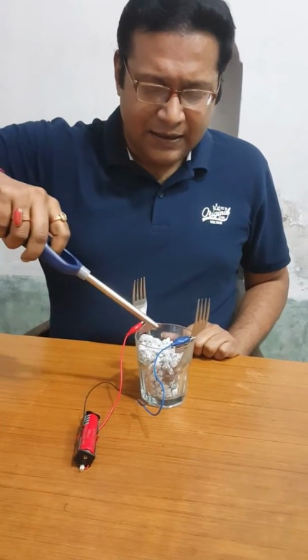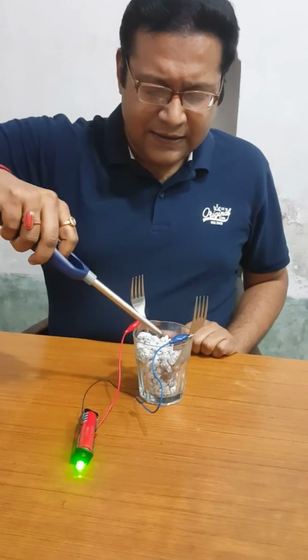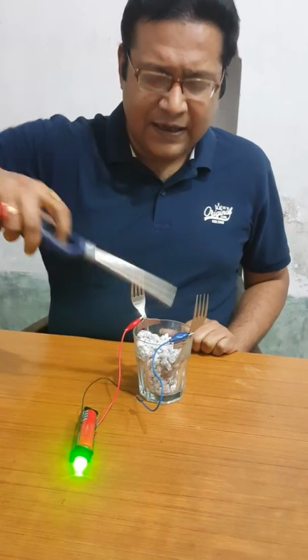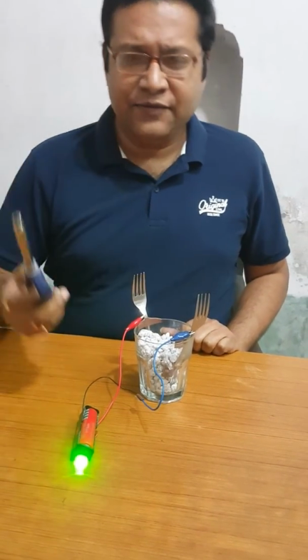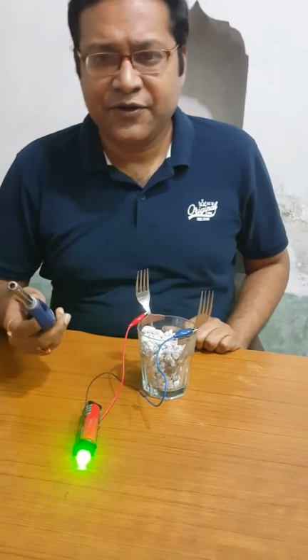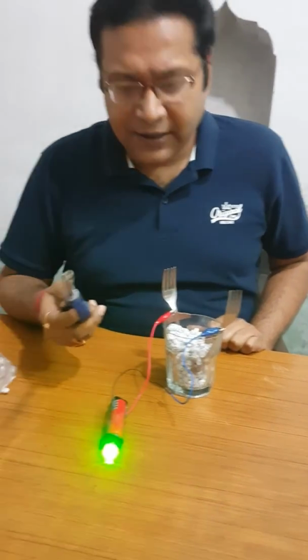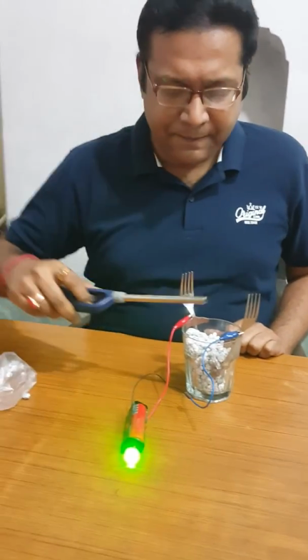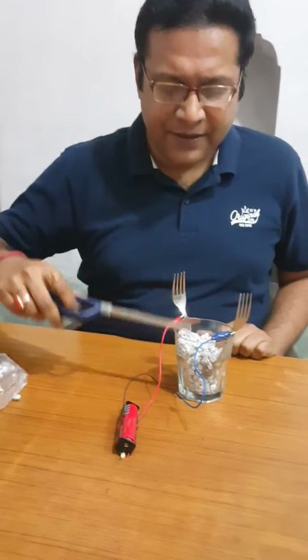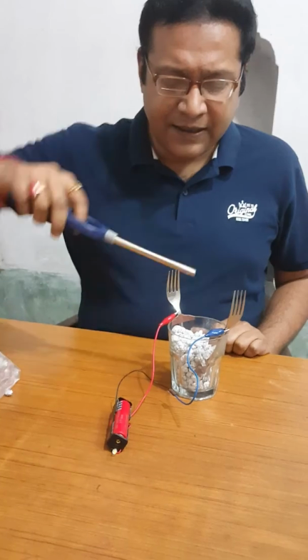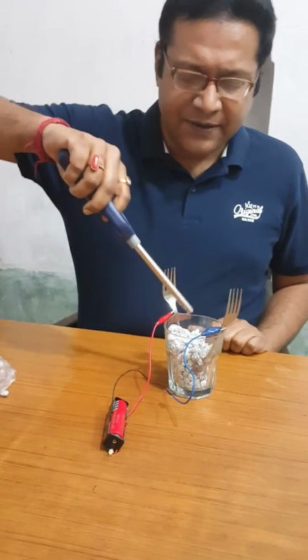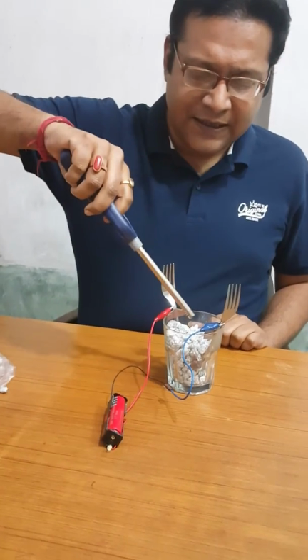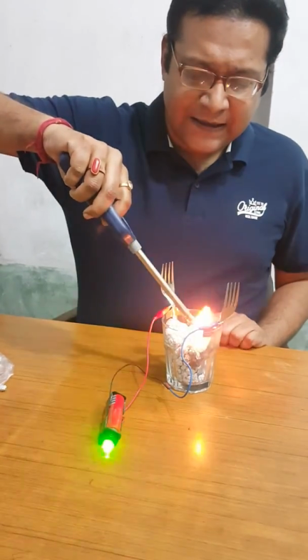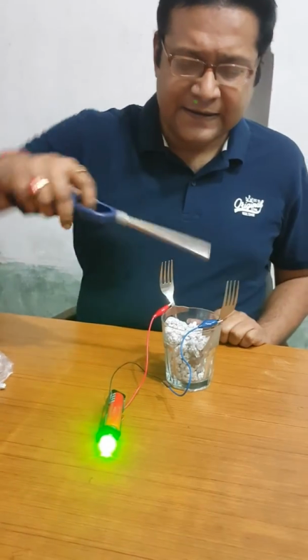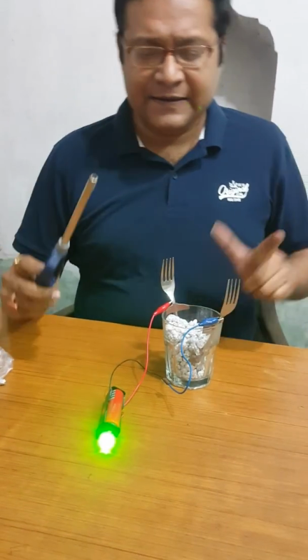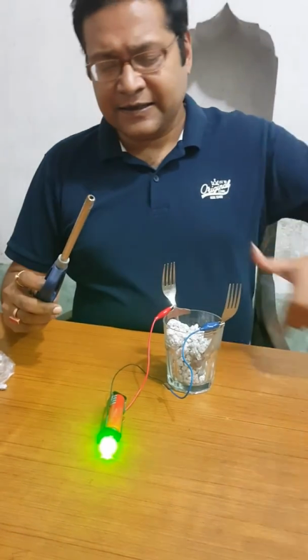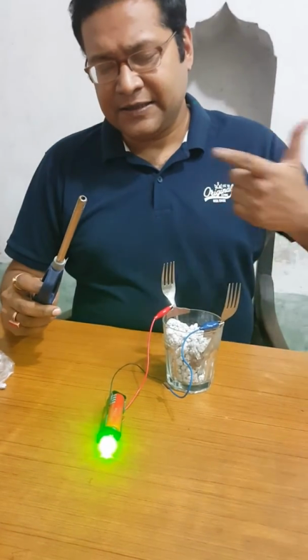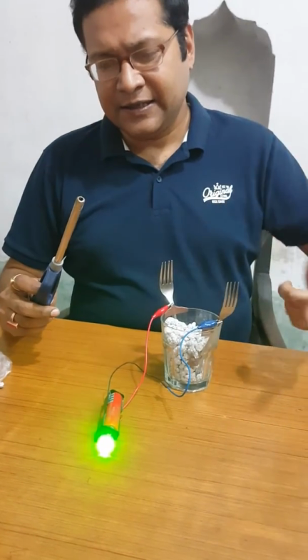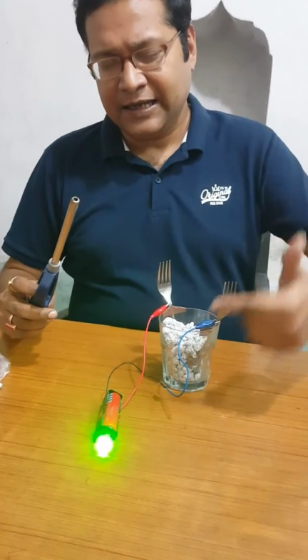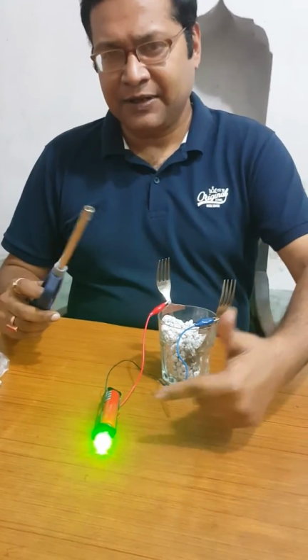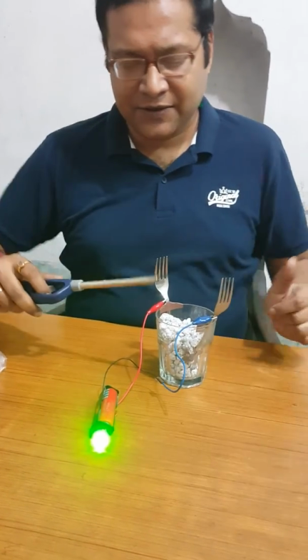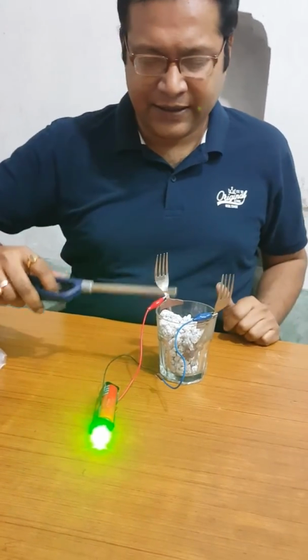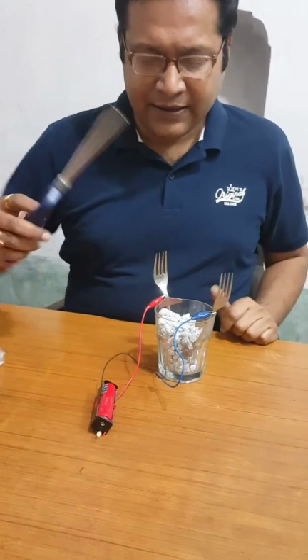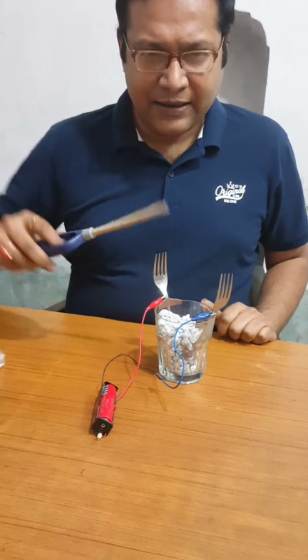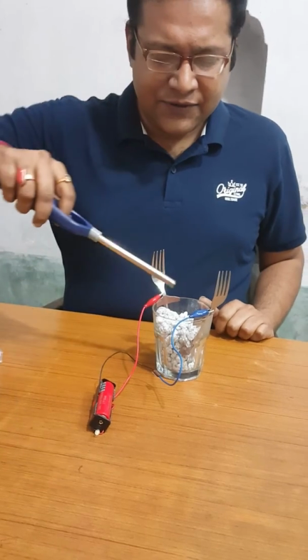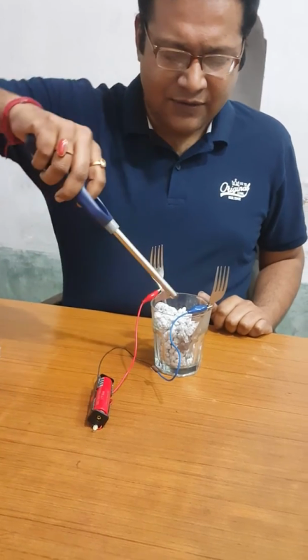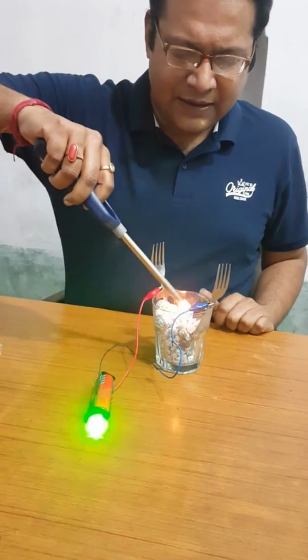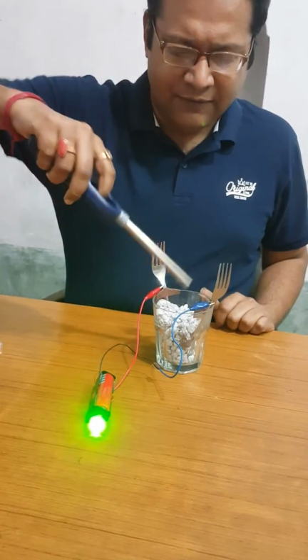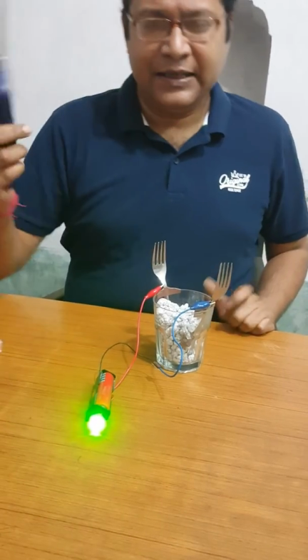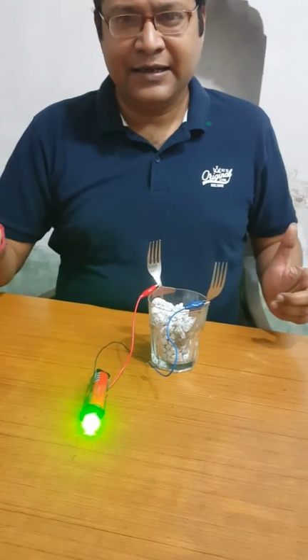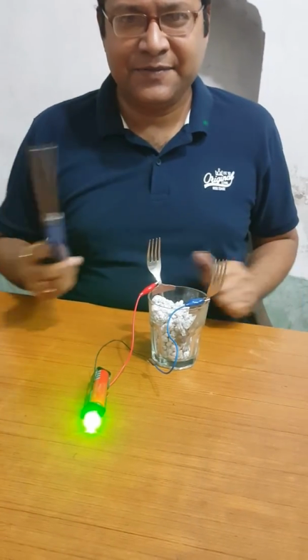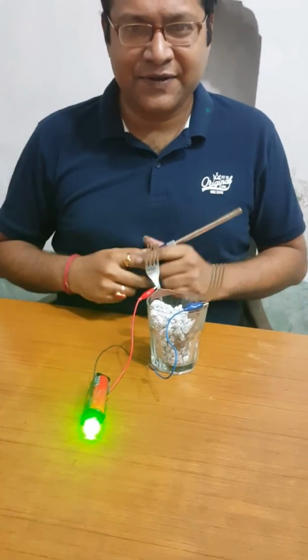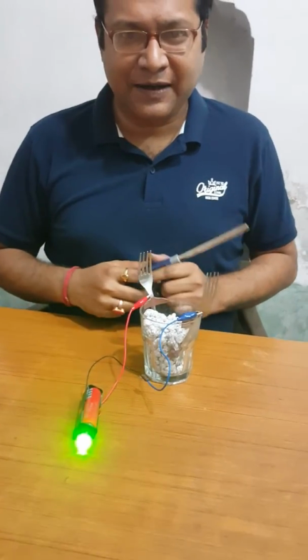This is a lighter which produces a spark. When the spark is produced, it is detected by the circuit and the bulb is glowing. I can switch the bulb off and again it is producing the spark.